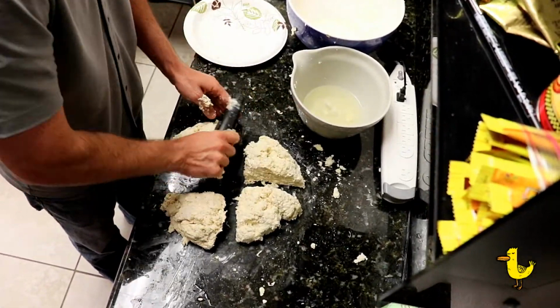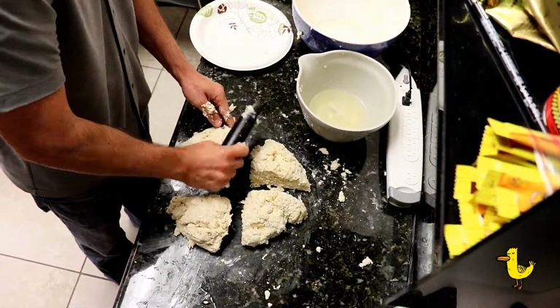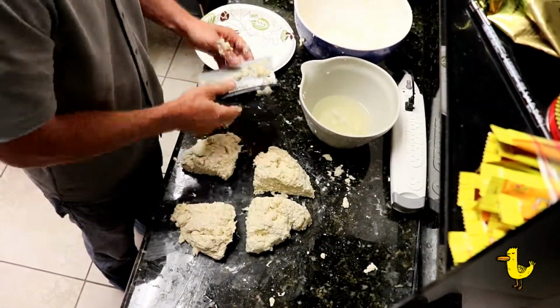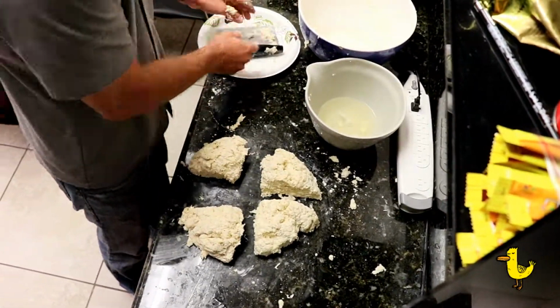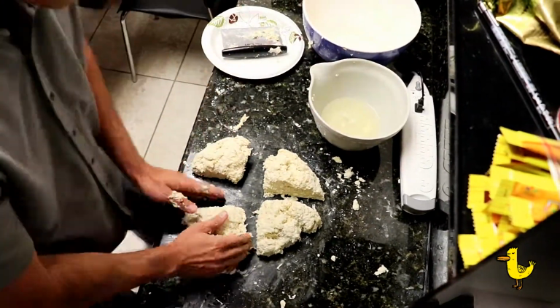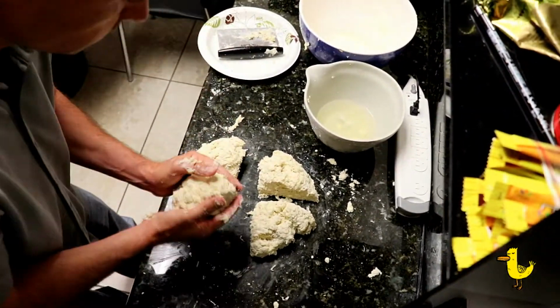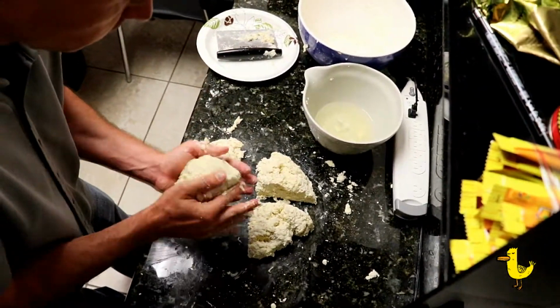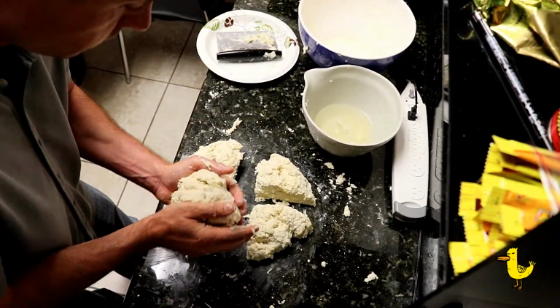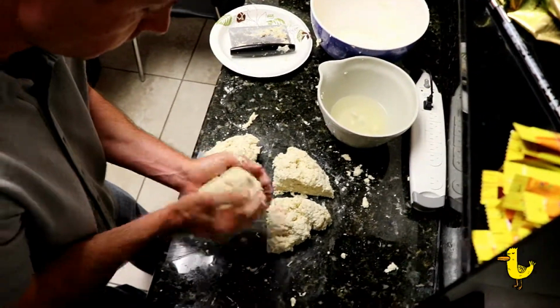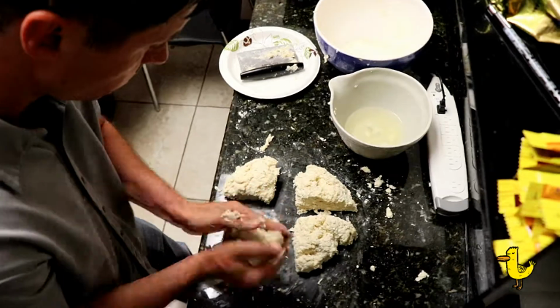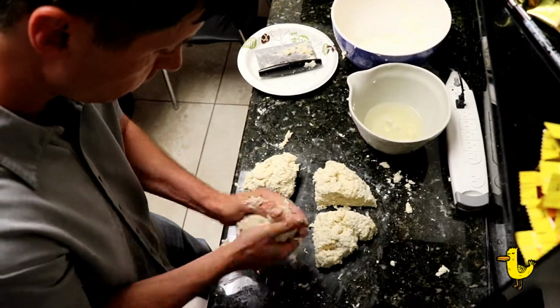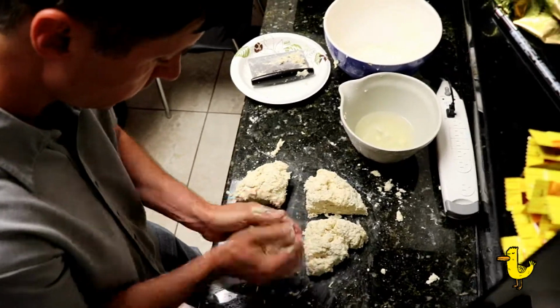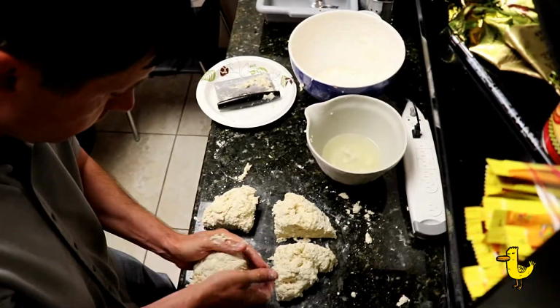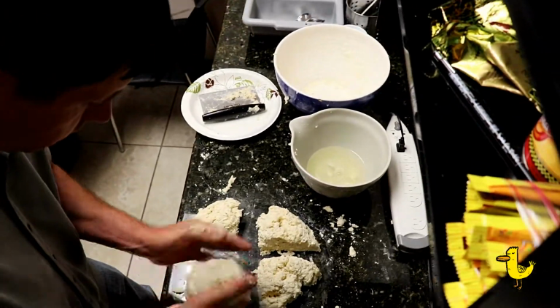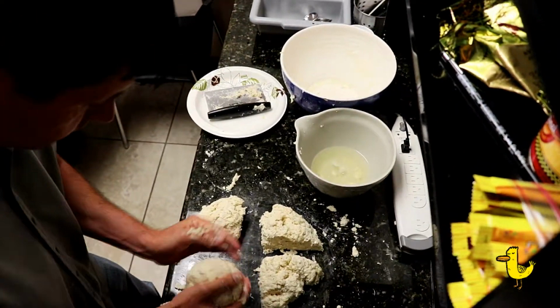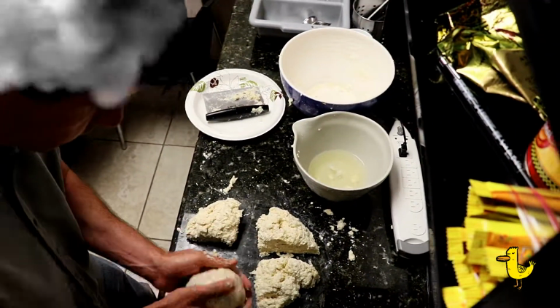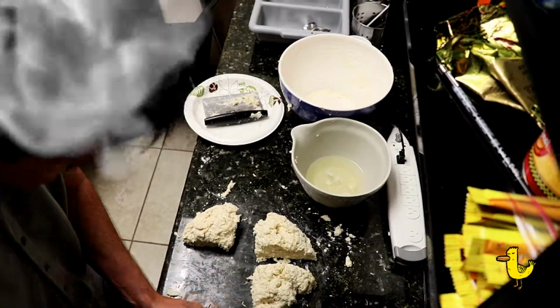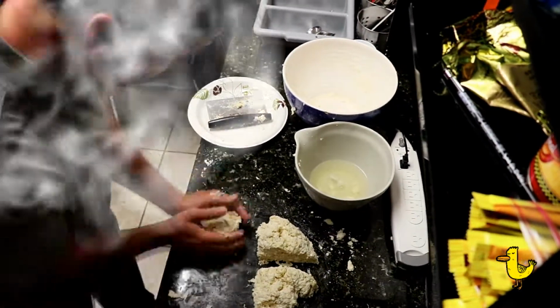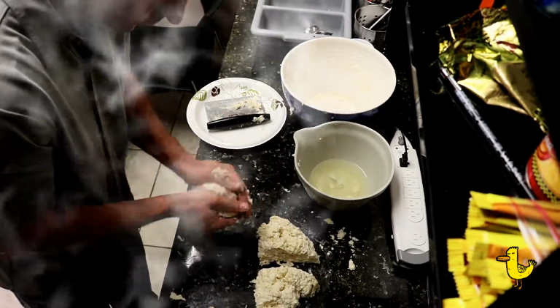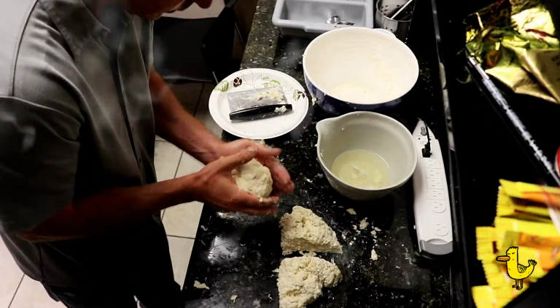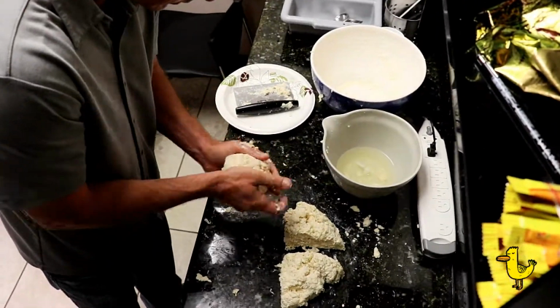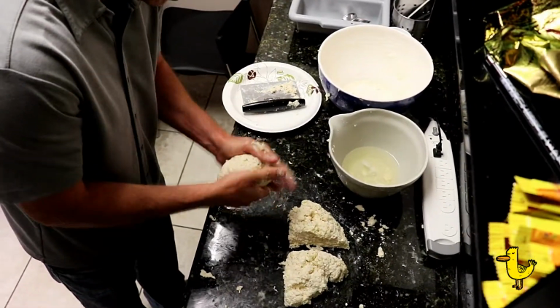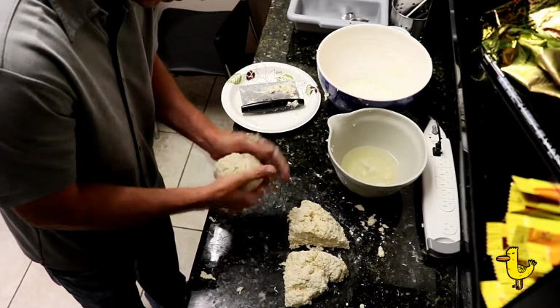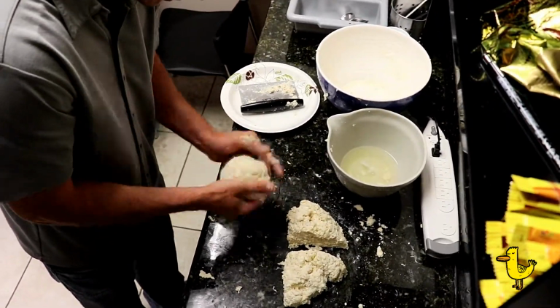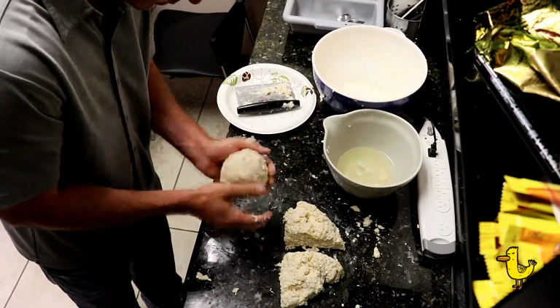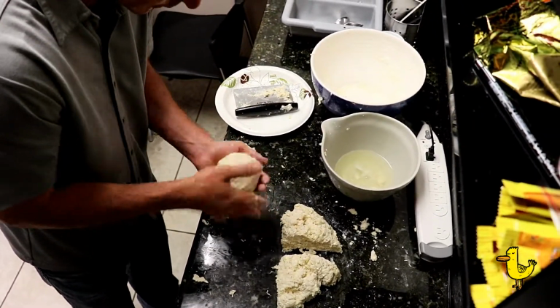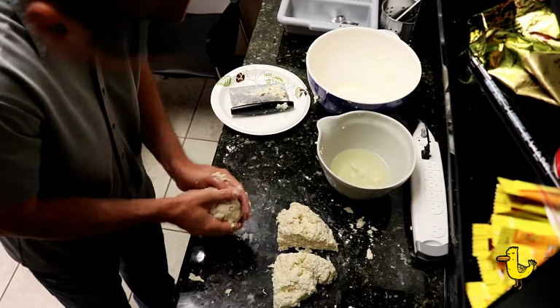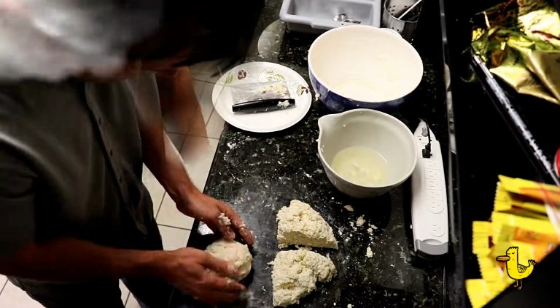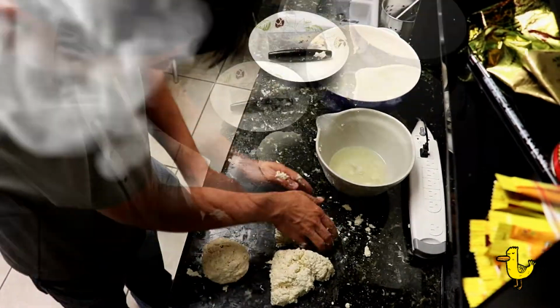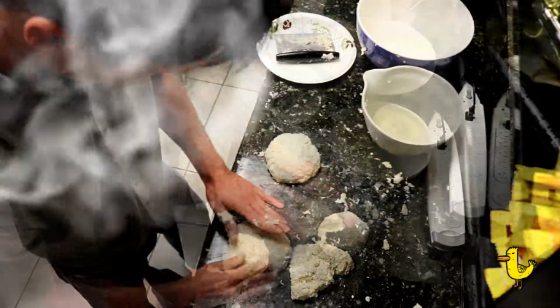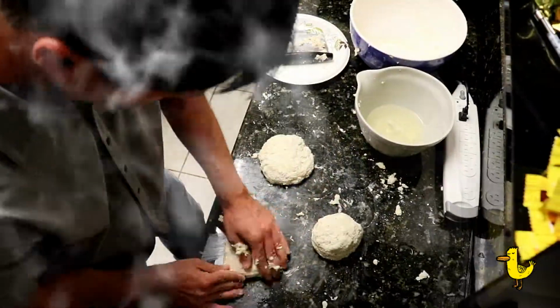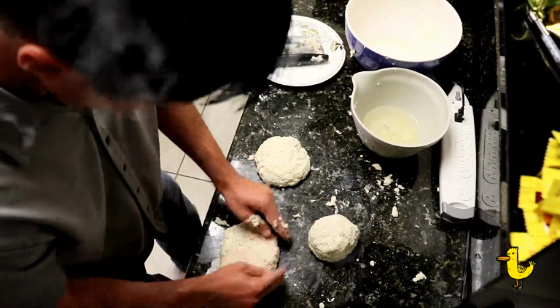Once the dough is formed, roll it into four mounds and then let it set in the refrigerator for at least 15 minutes to overnight.